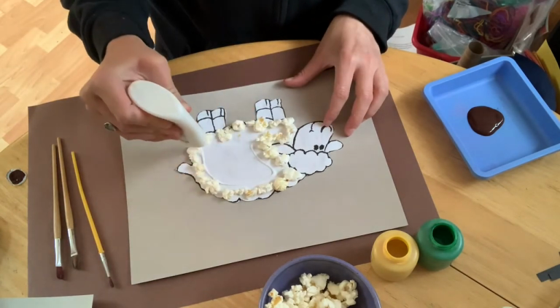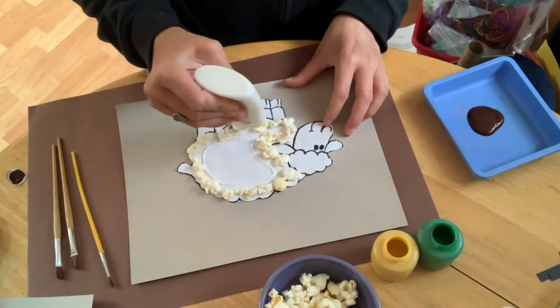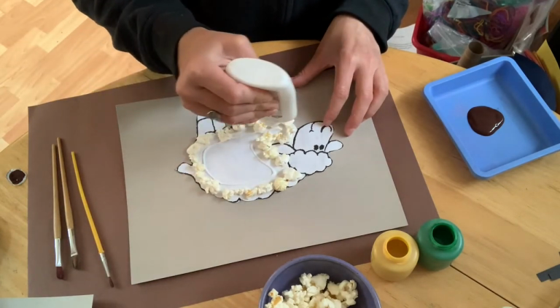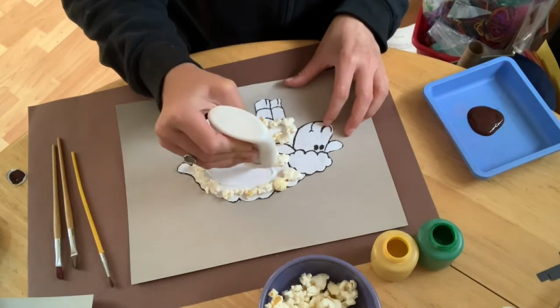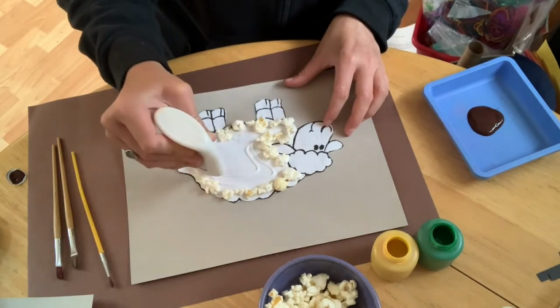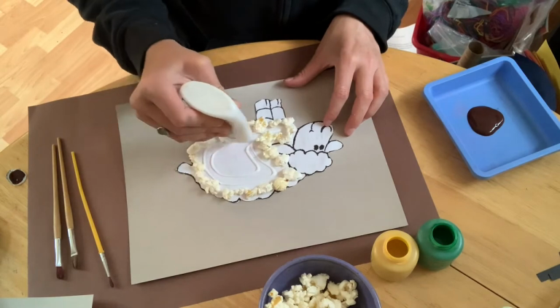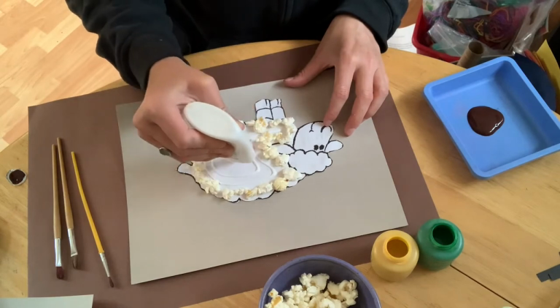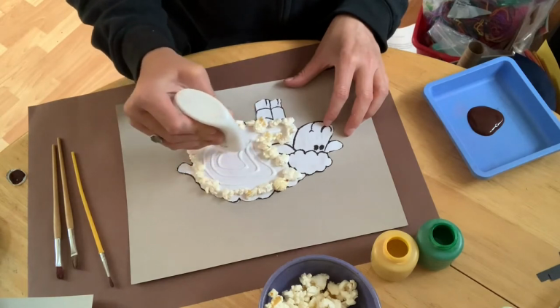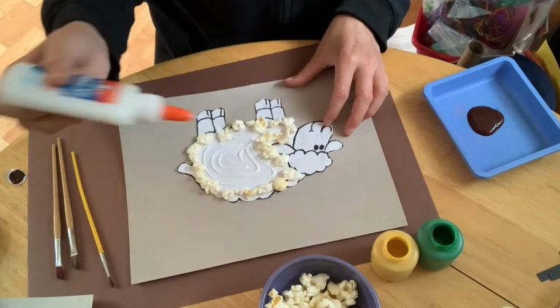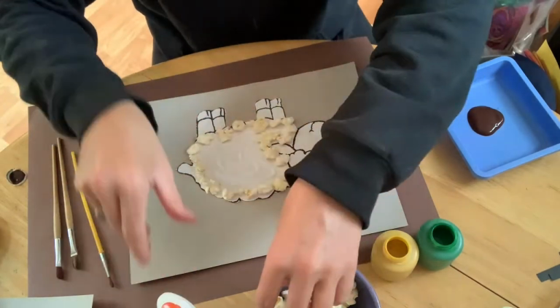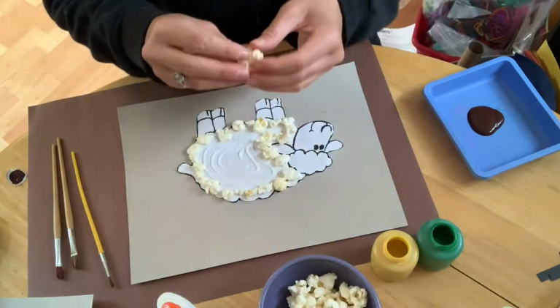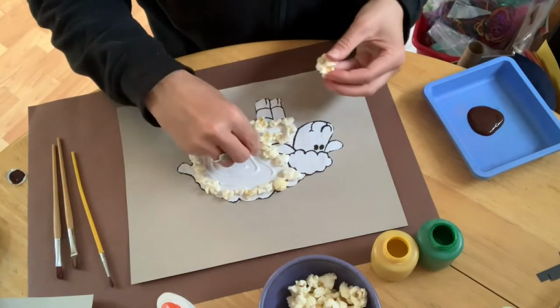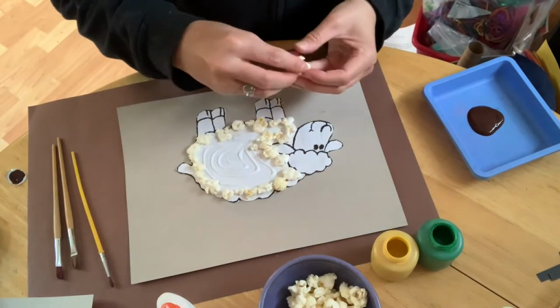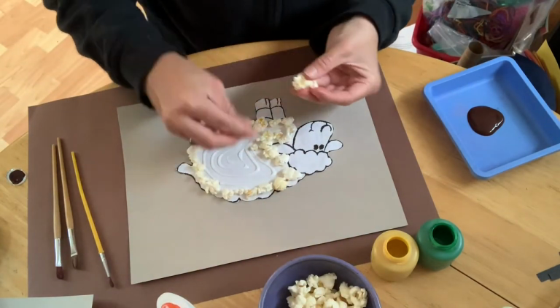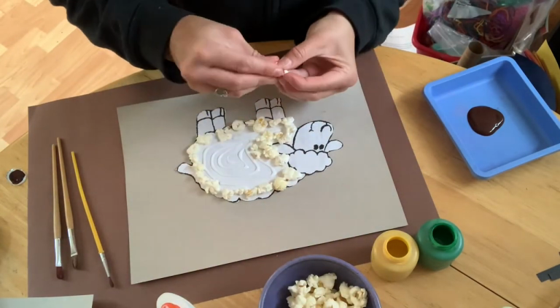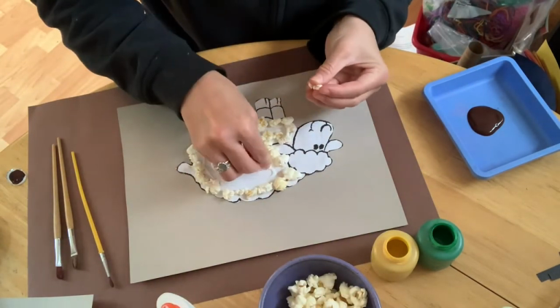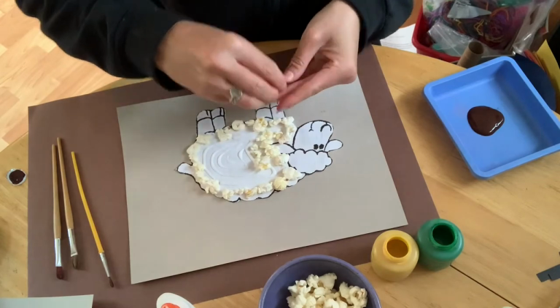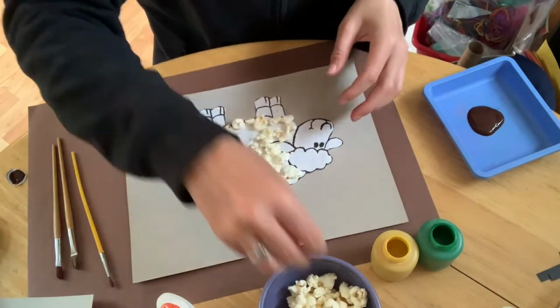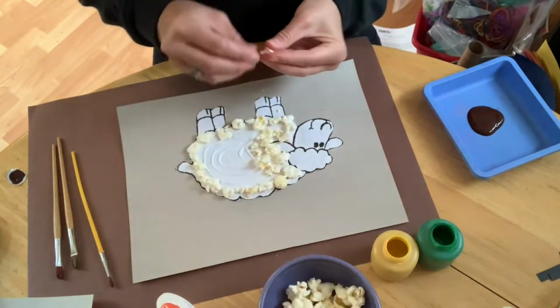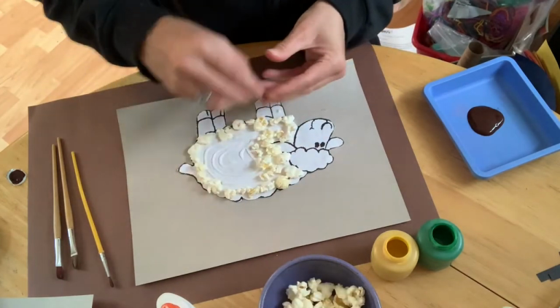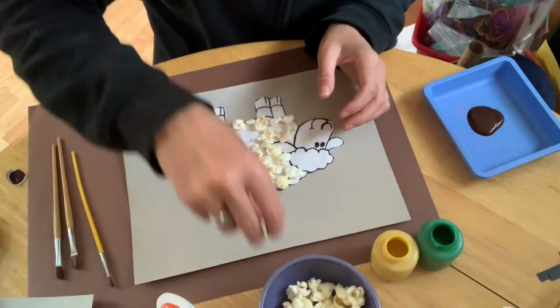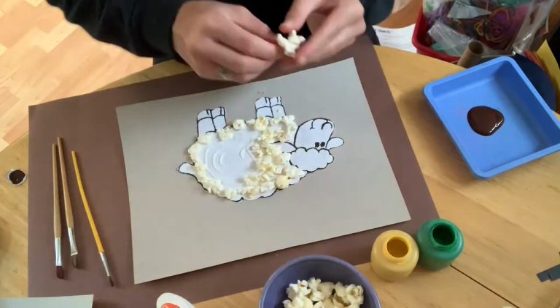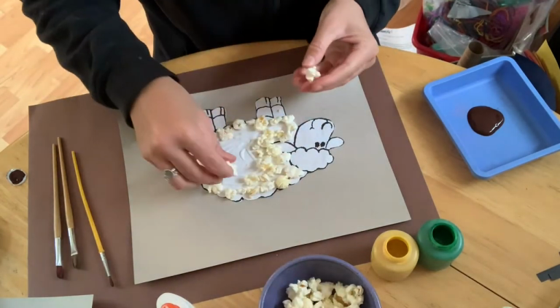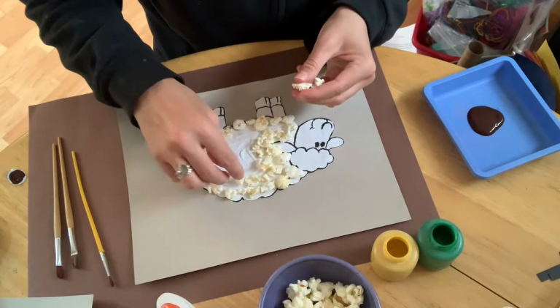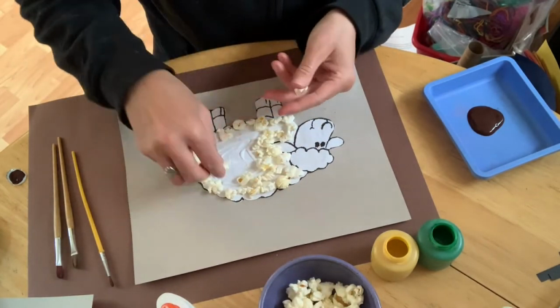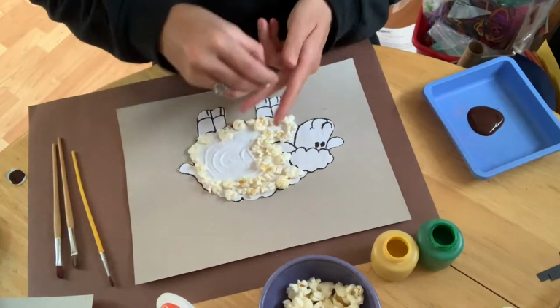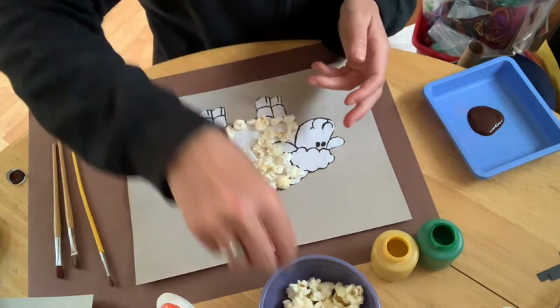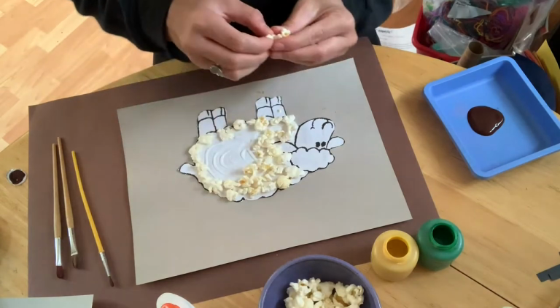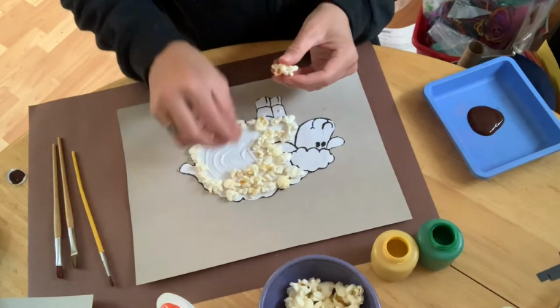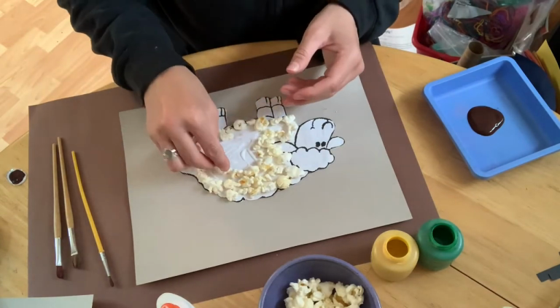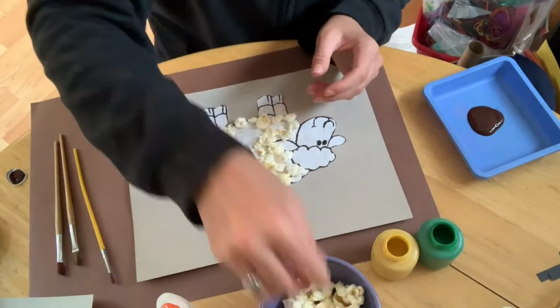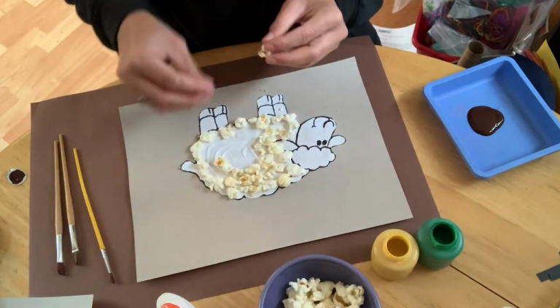Just like I've done, you might need to add more glue to your center — you can really fill it in. Then we're going to add our popcorn all the way throughout the body.